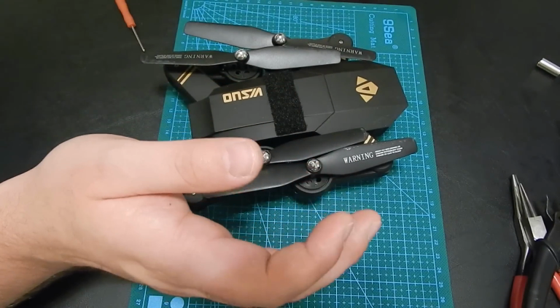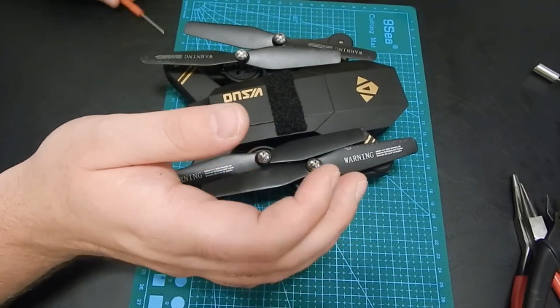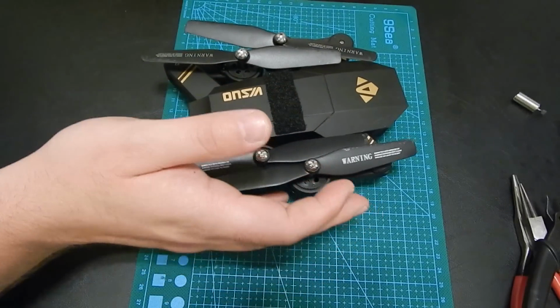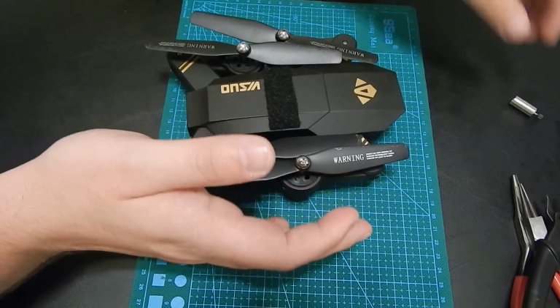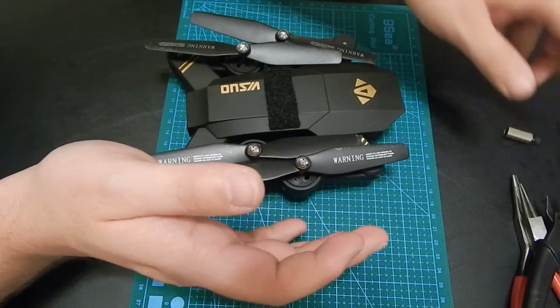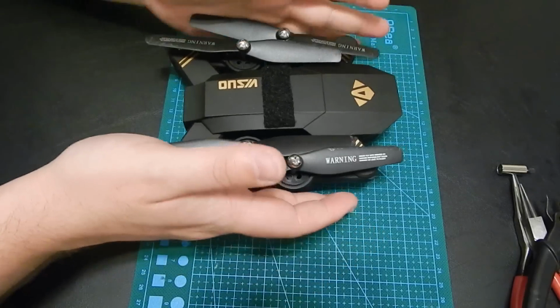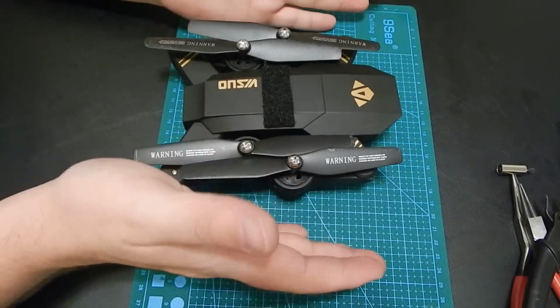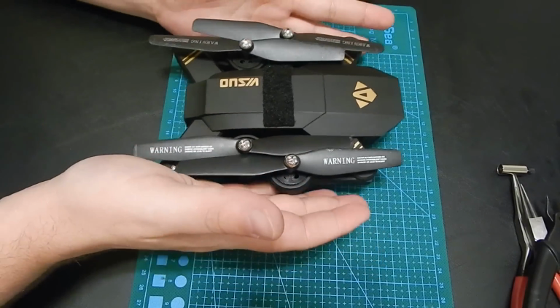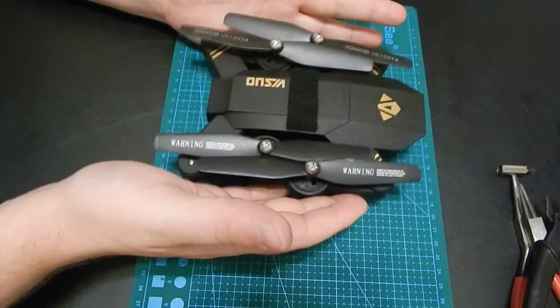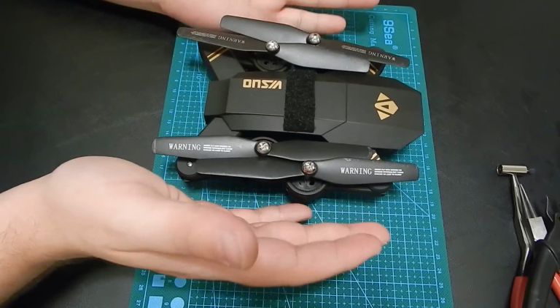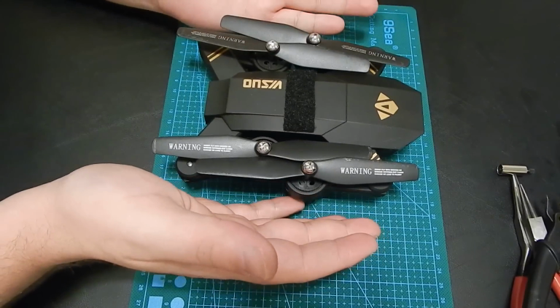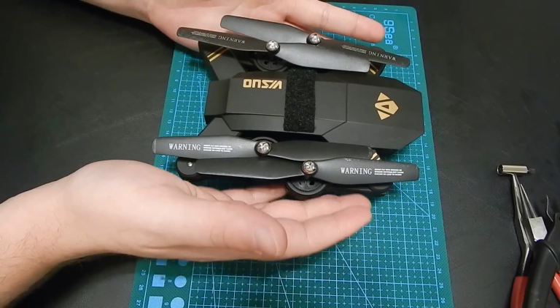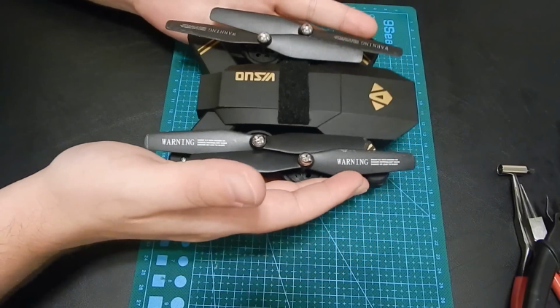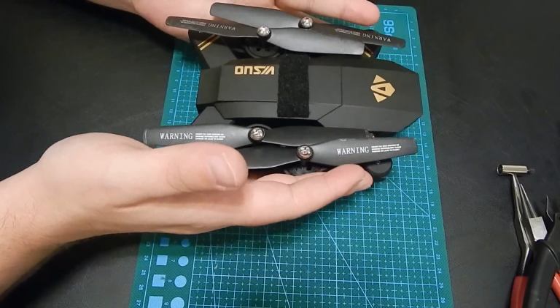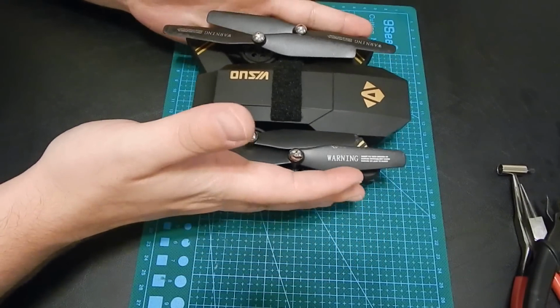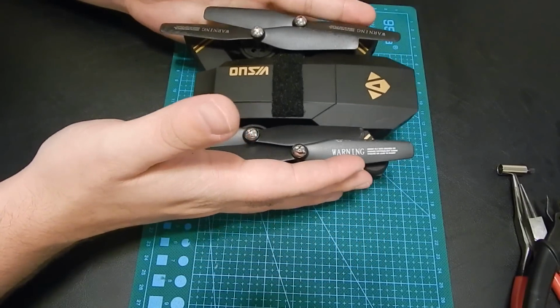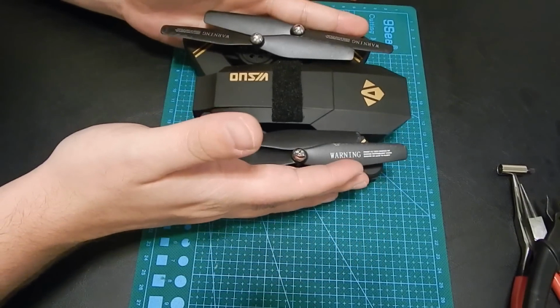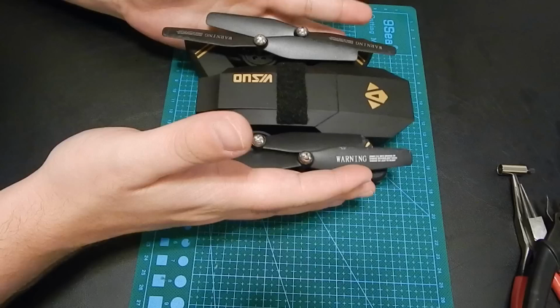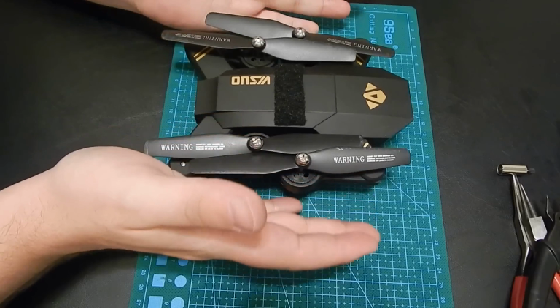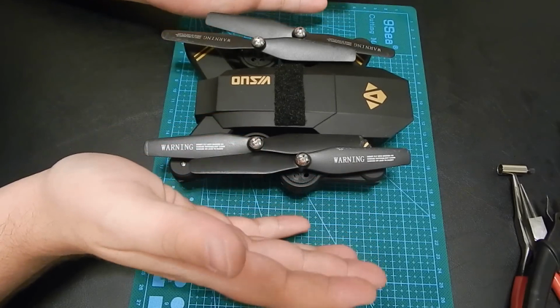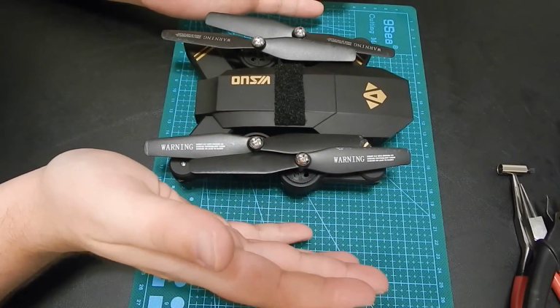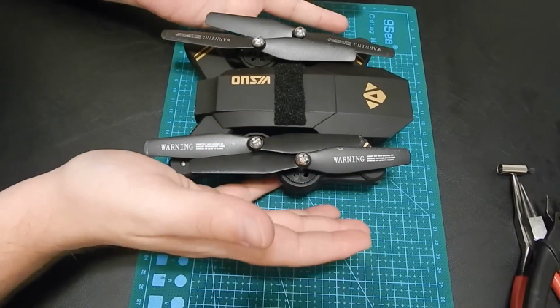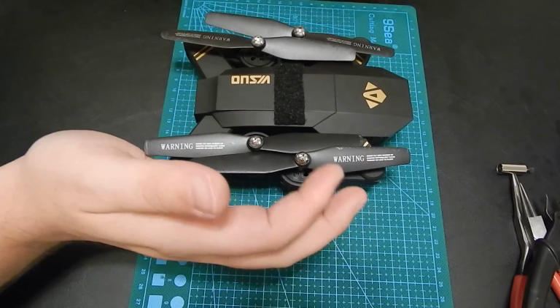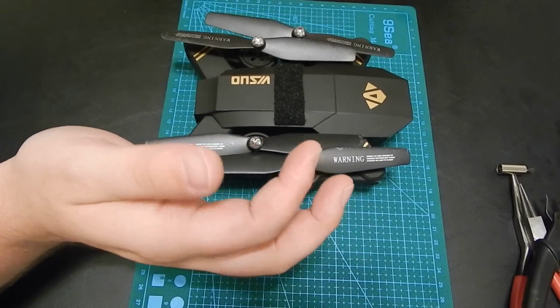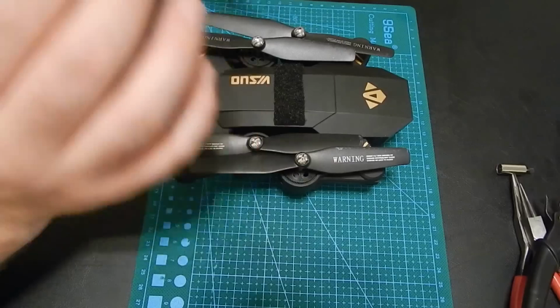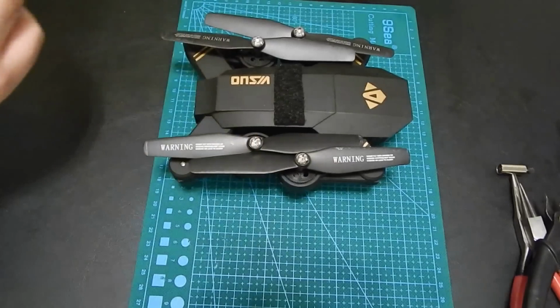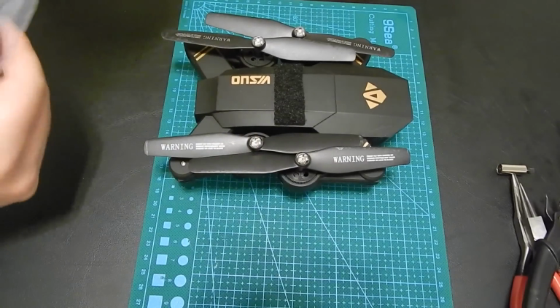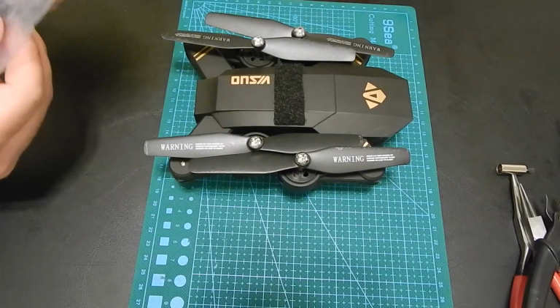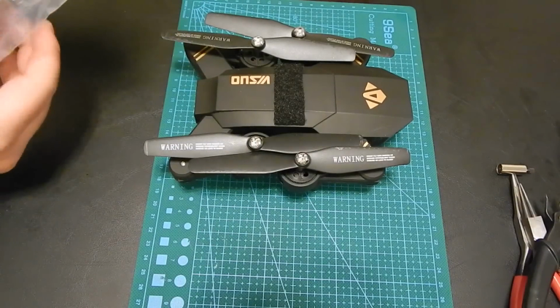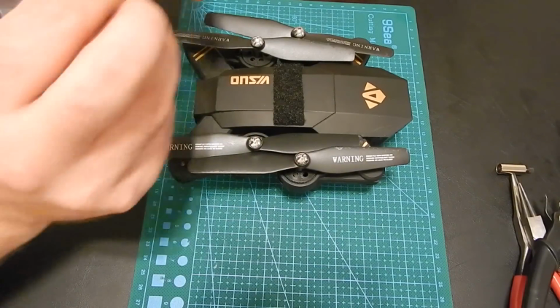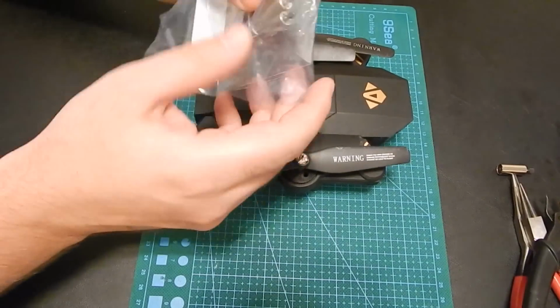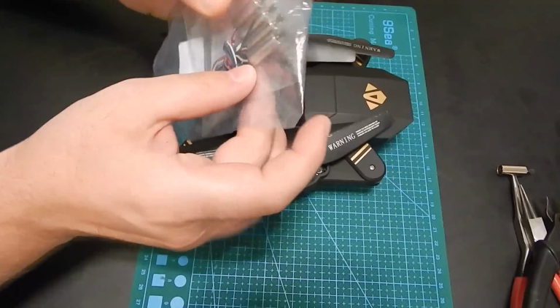Since, if you're changing the motor, usually you should go with changing all of them, because they're coming from the same batch. So we'll just keep that in mind.